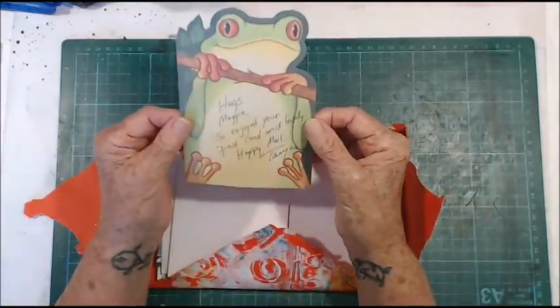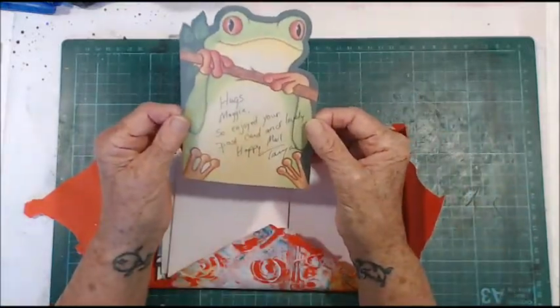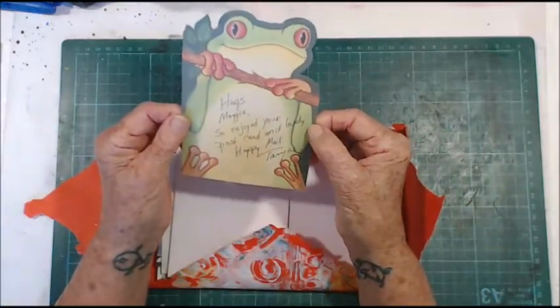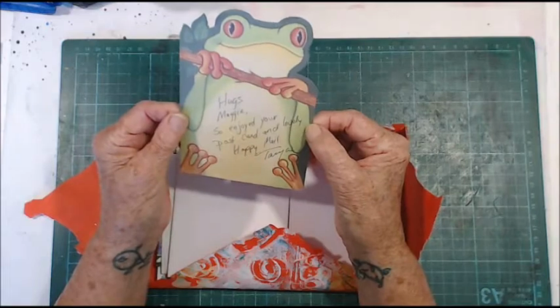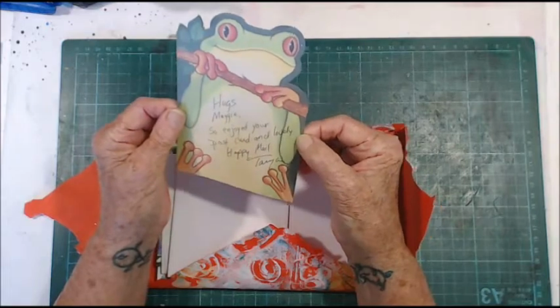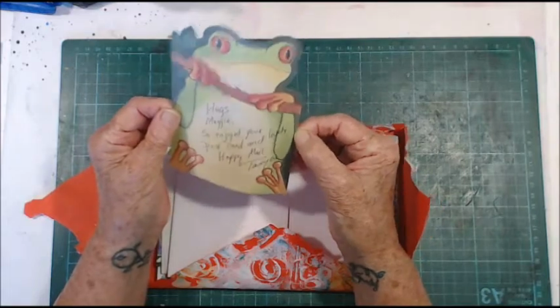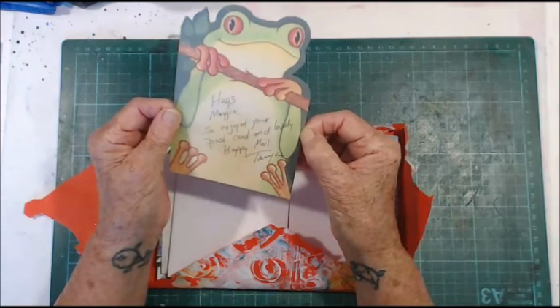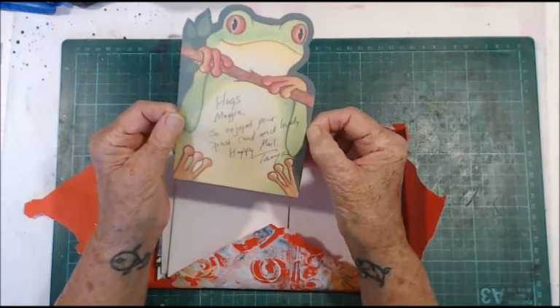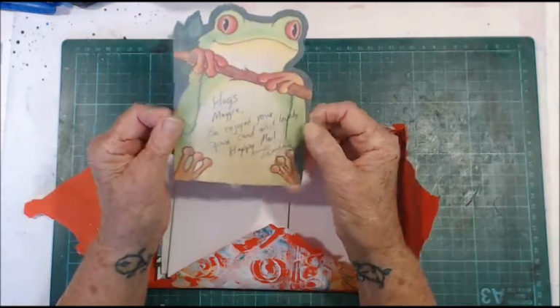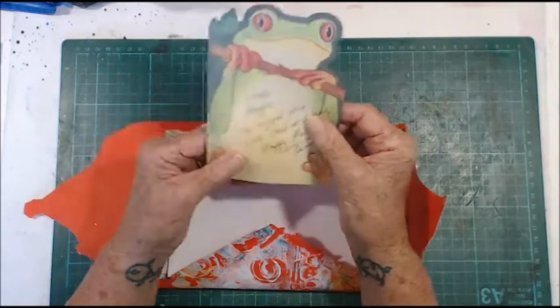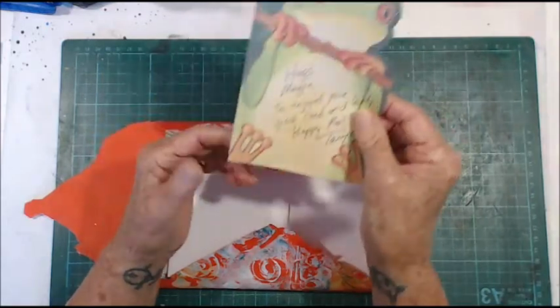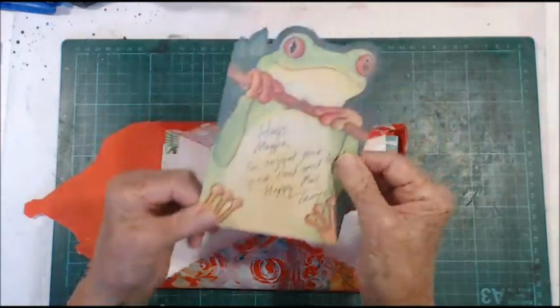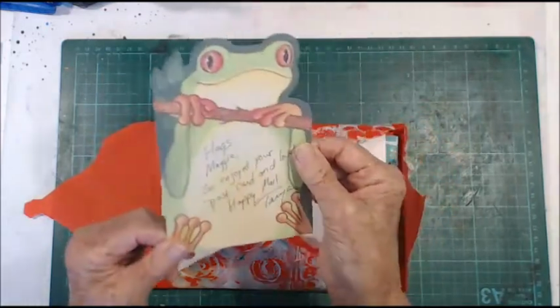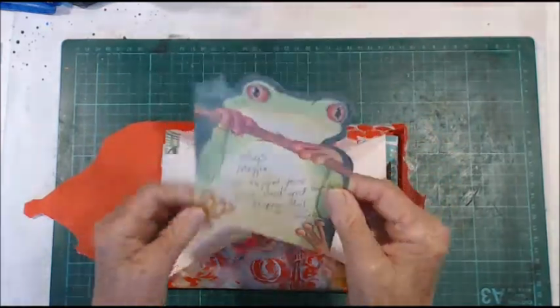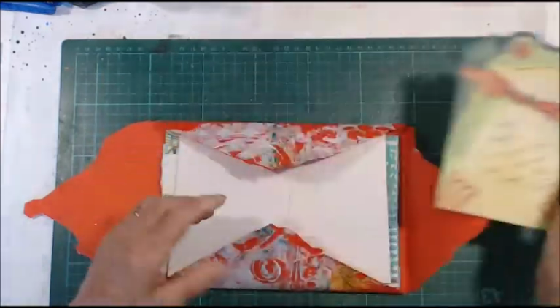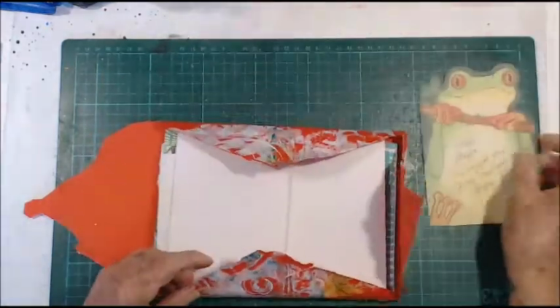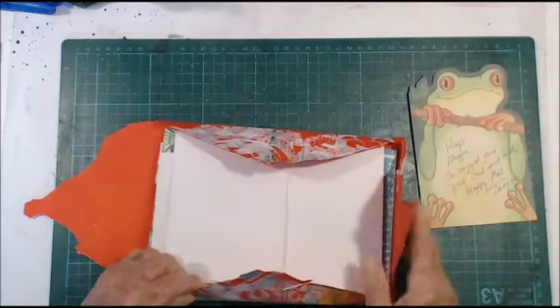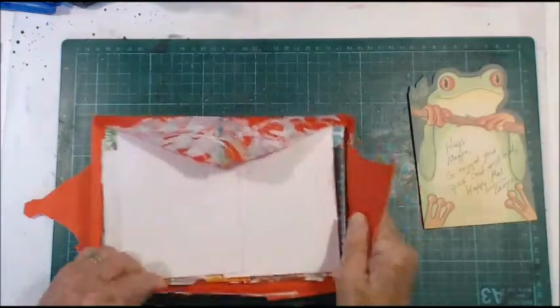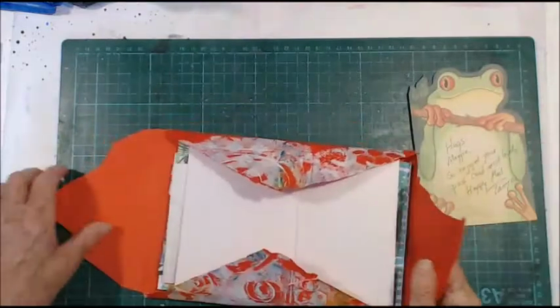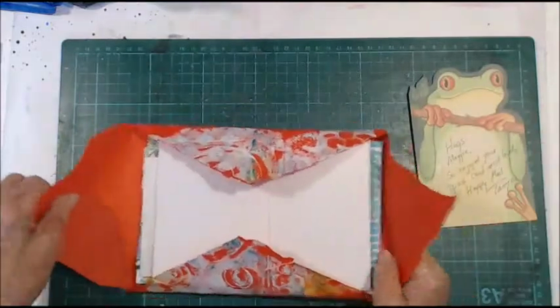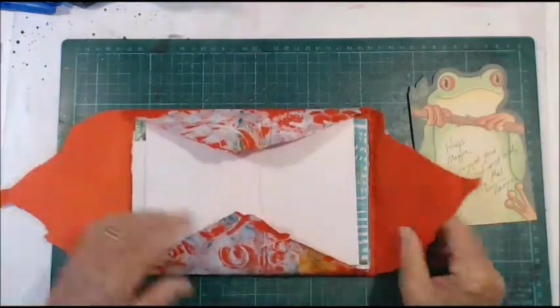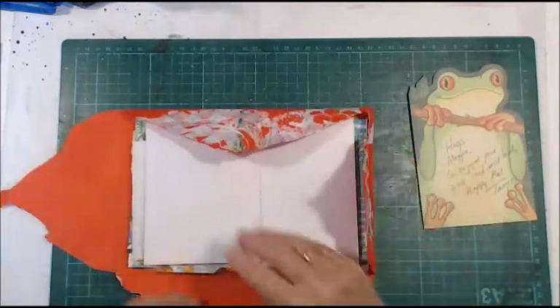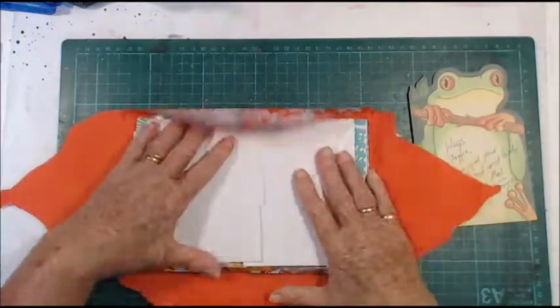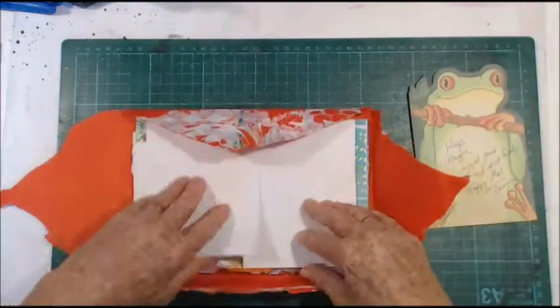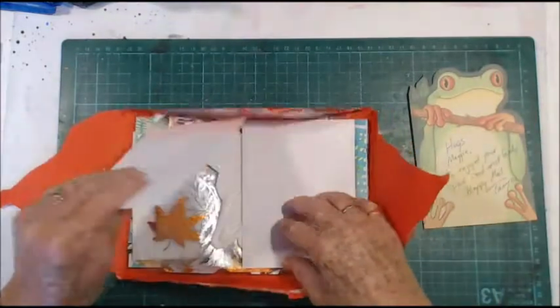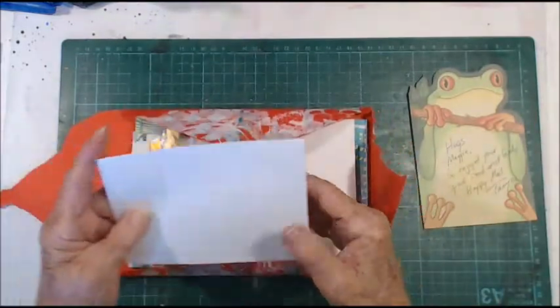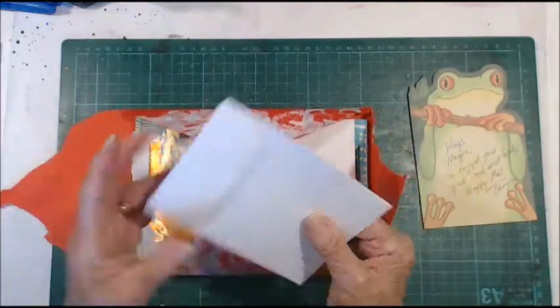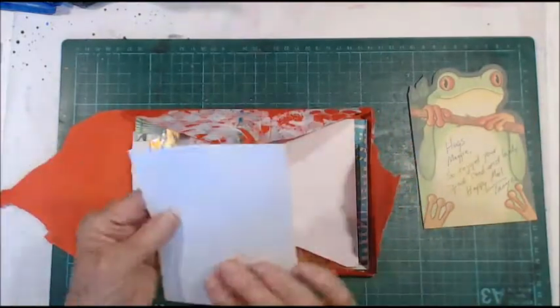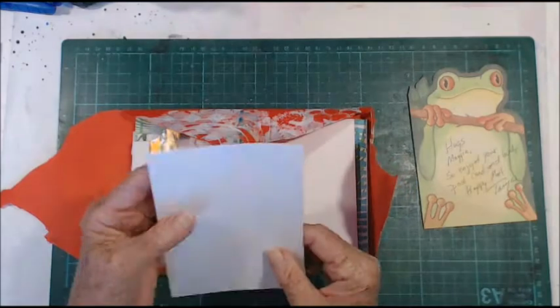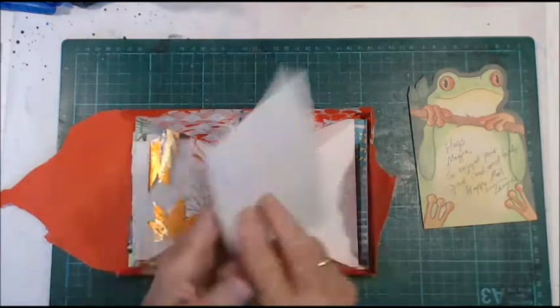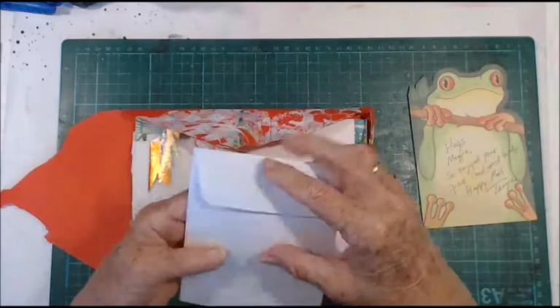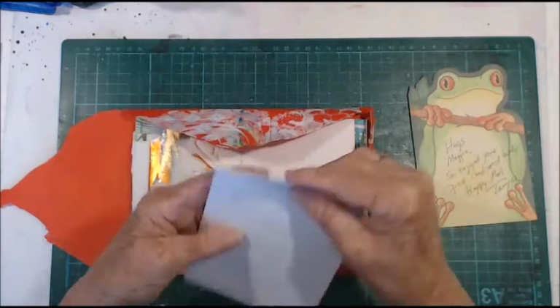There's a note: 'Hugs Maggie, so enjoyed your postcard in lovely happy mail. Tania.' It's so cool, thank you! And what have we got in here? Oh wow, these are cool.